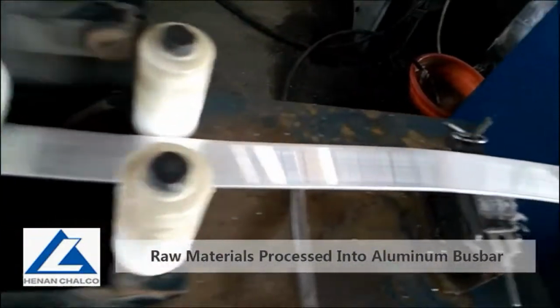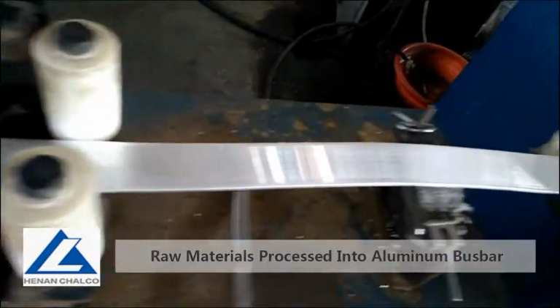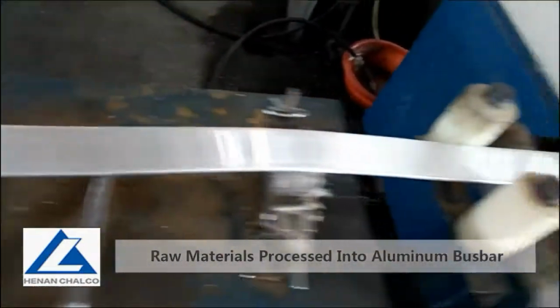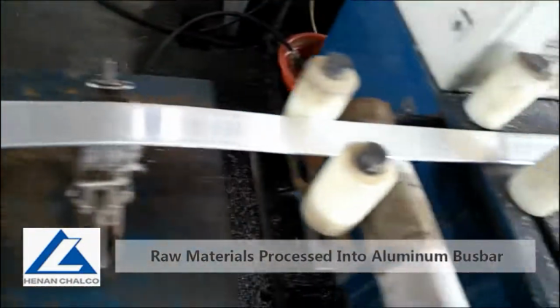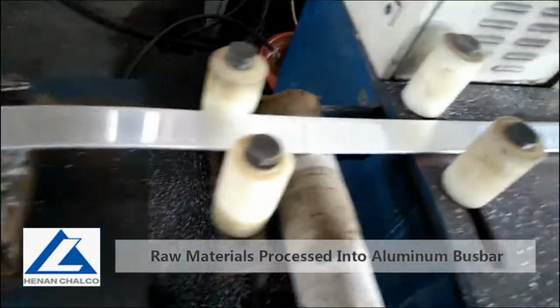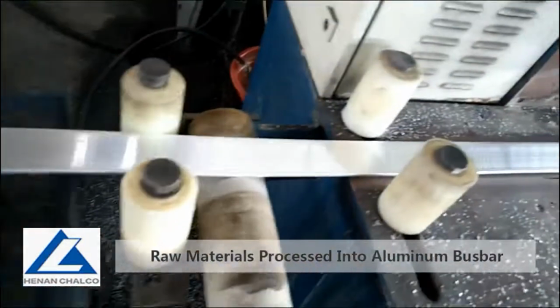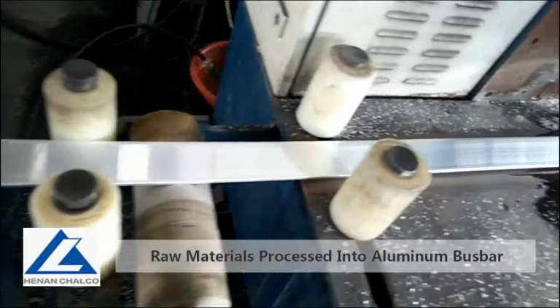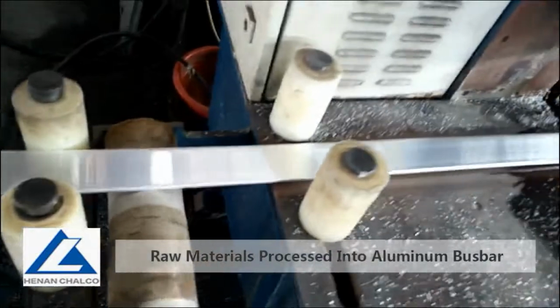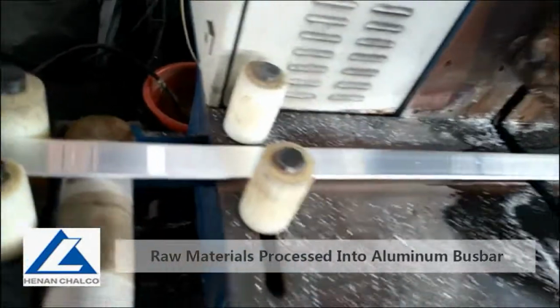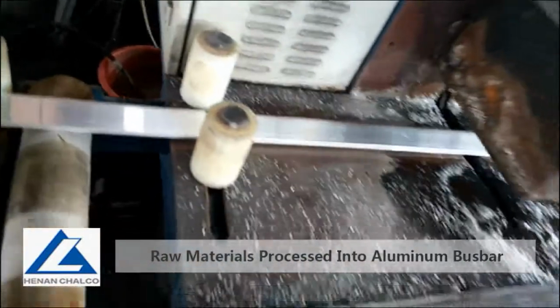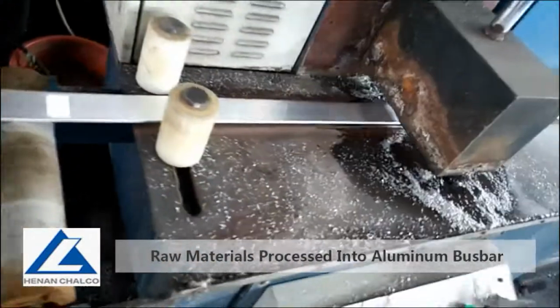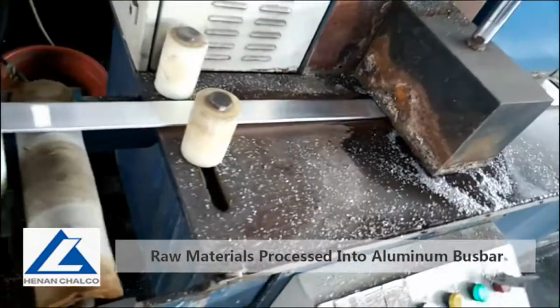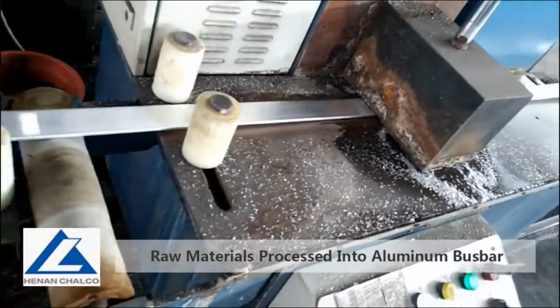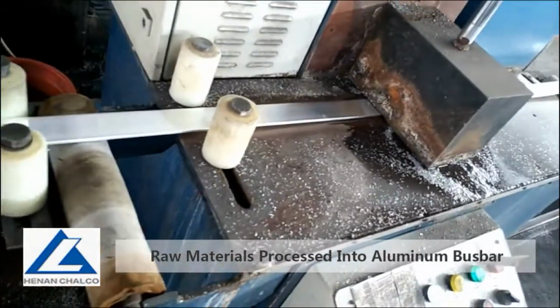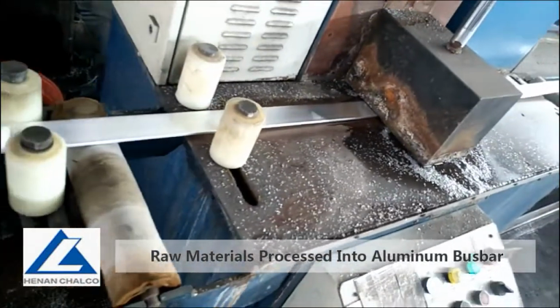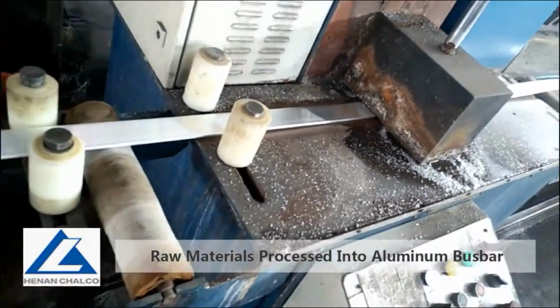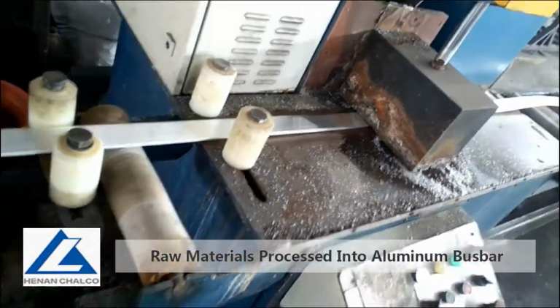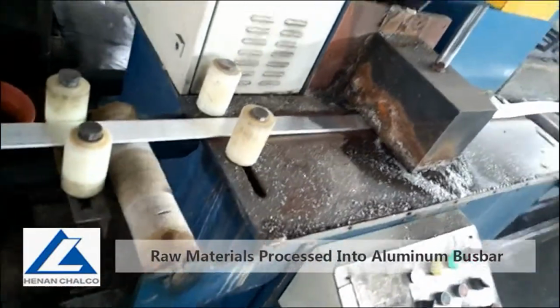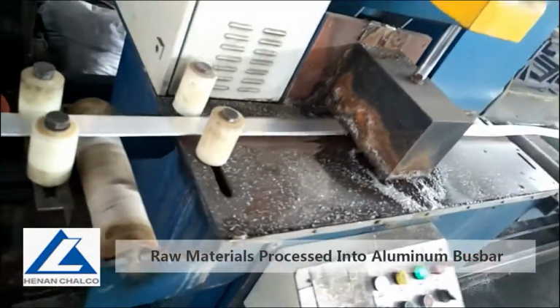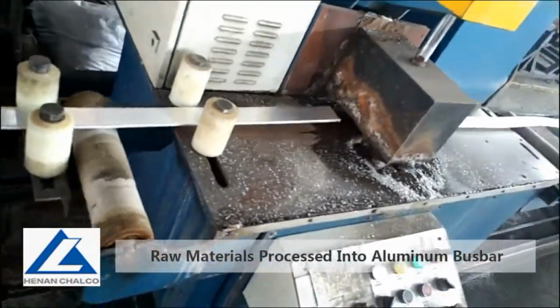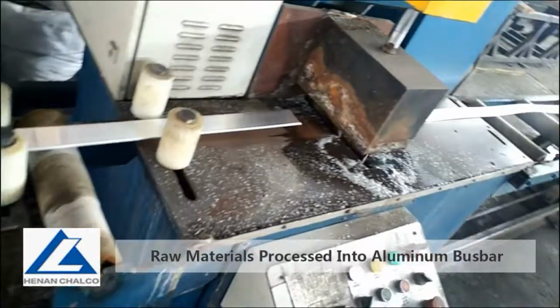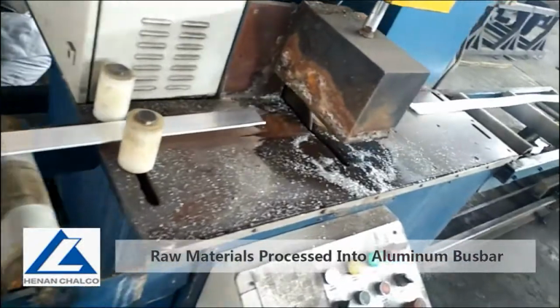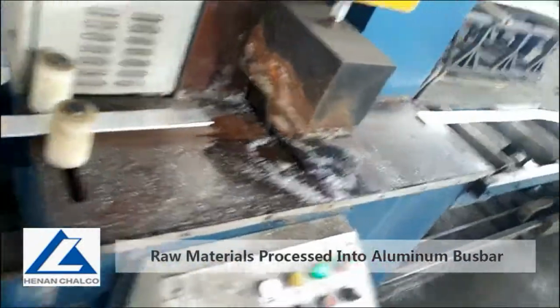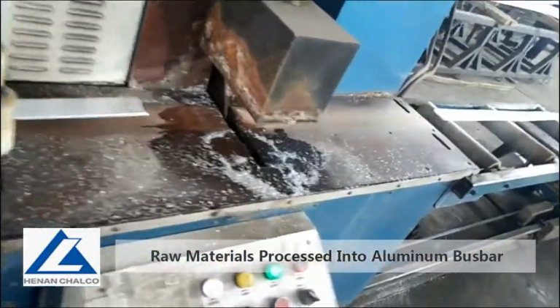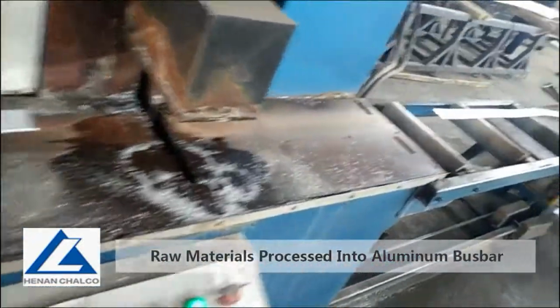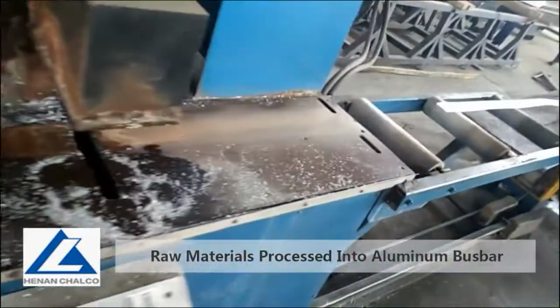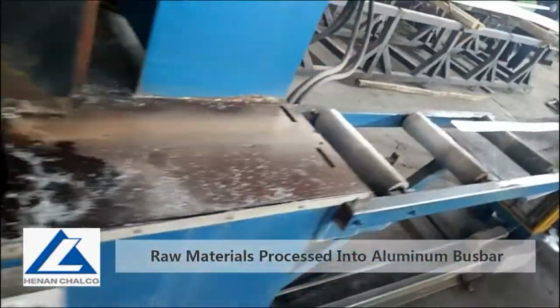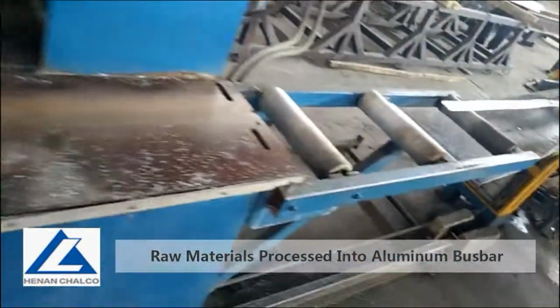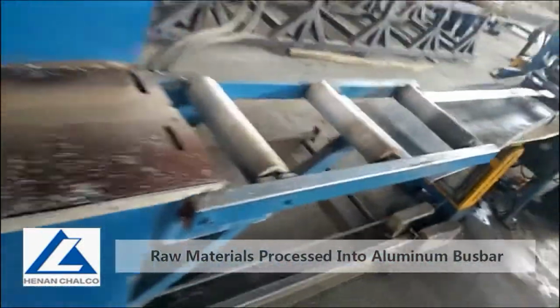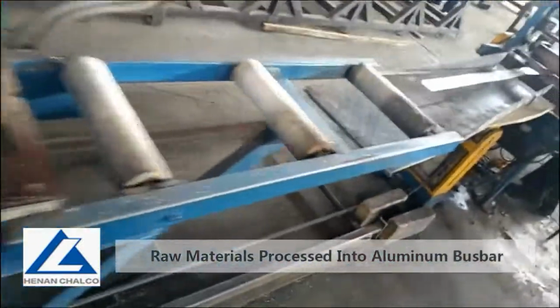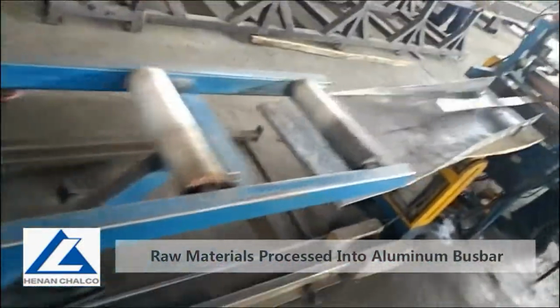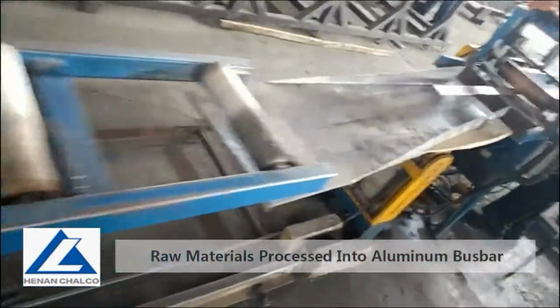And then we cut it into lengths such as 6m, 4m, and 3m.